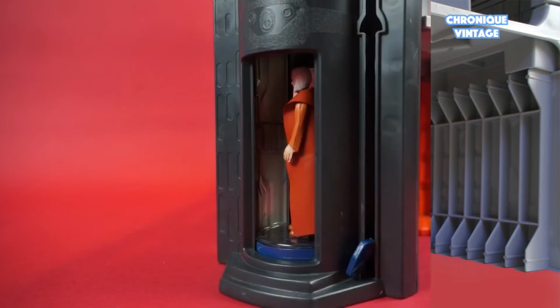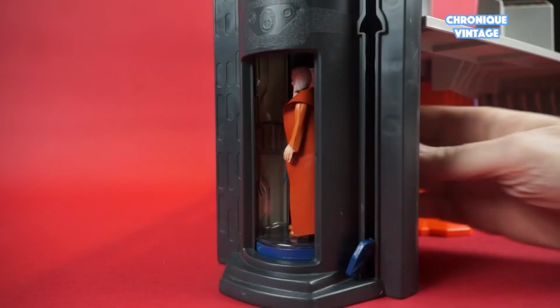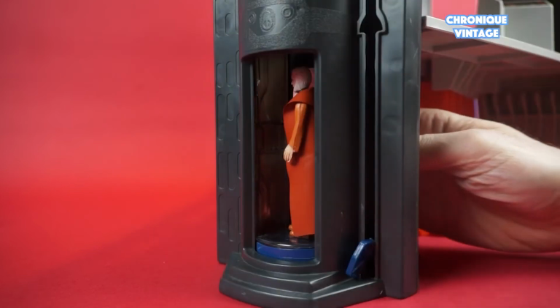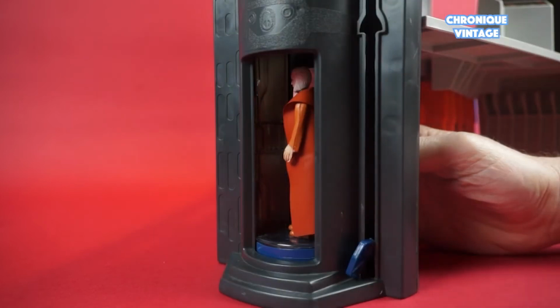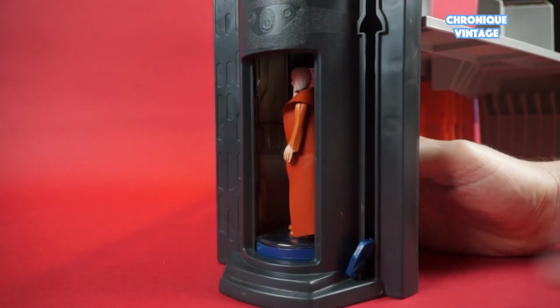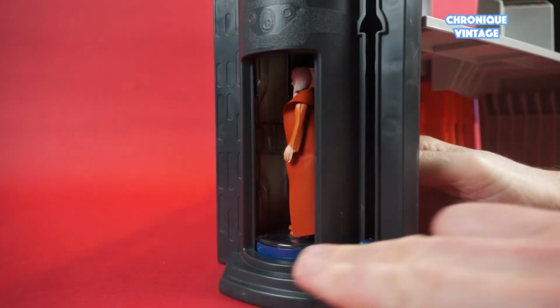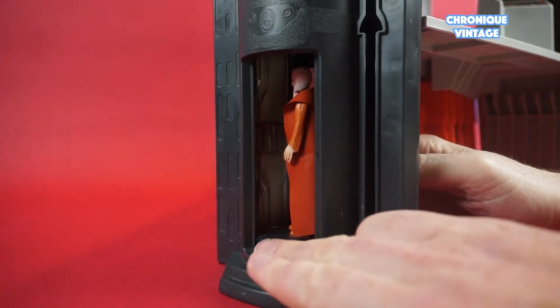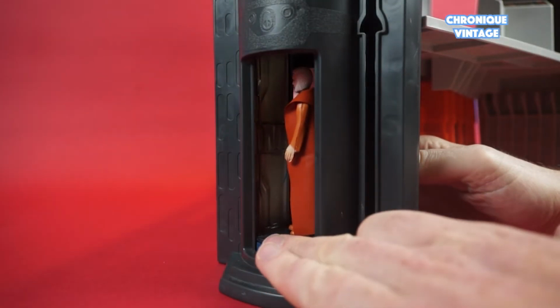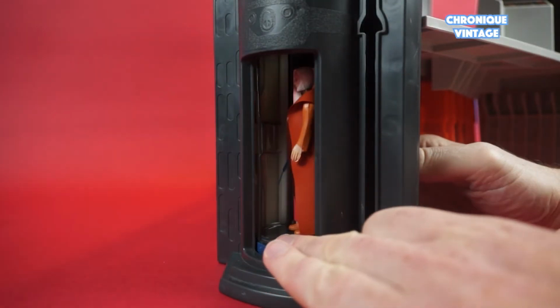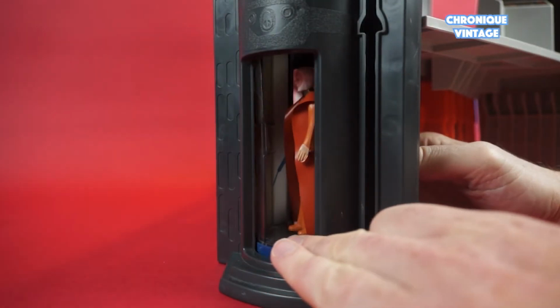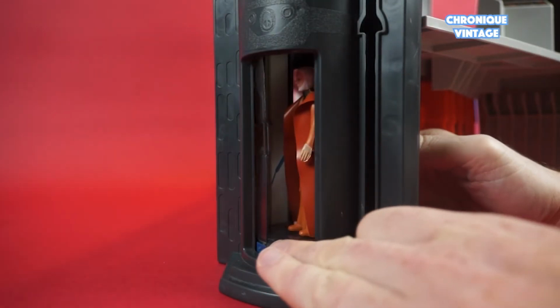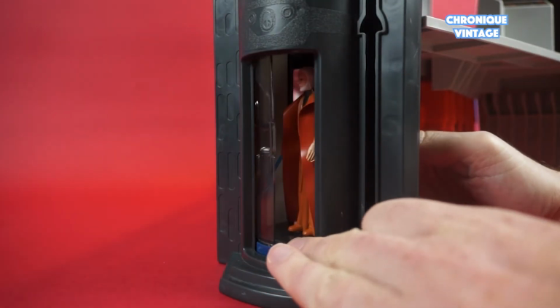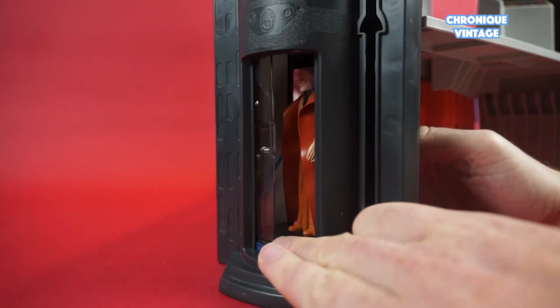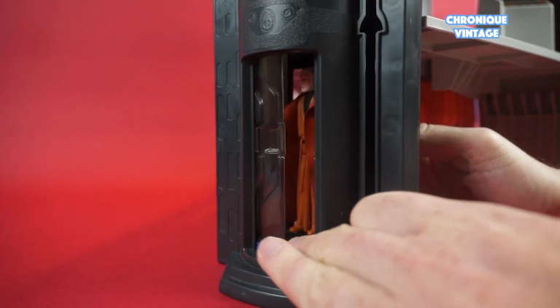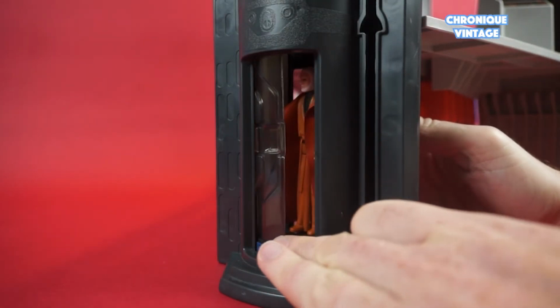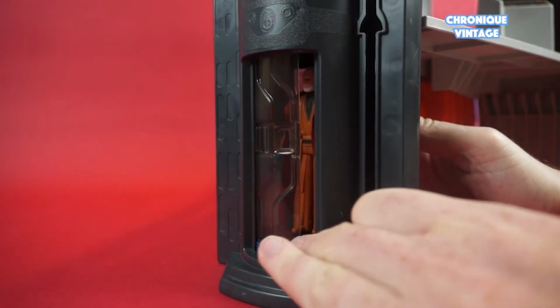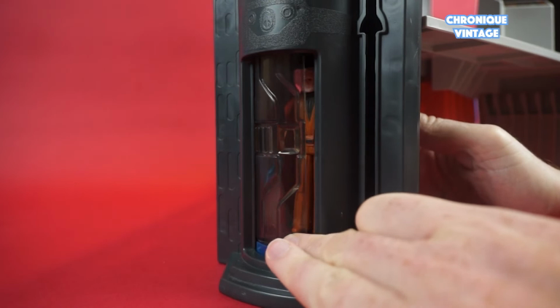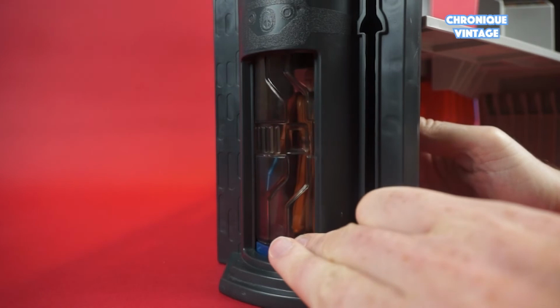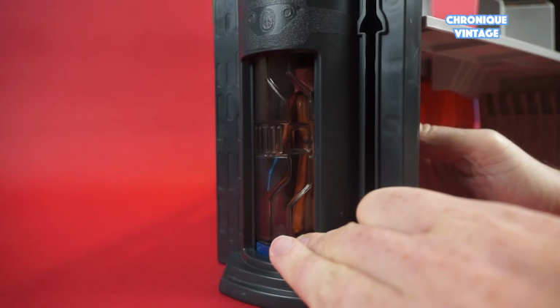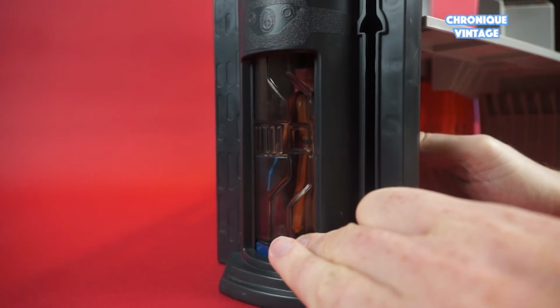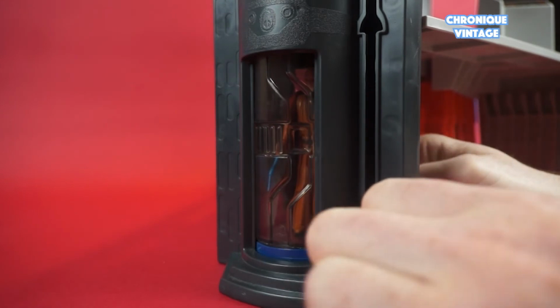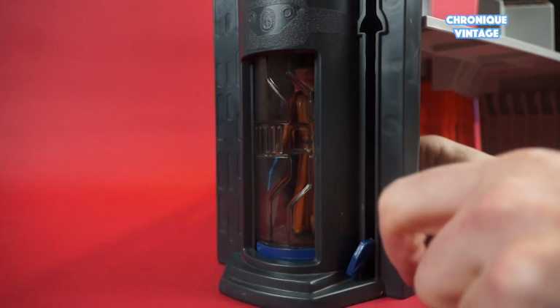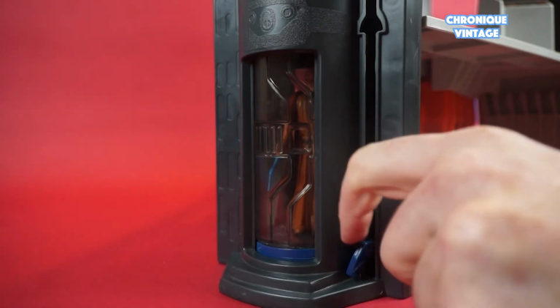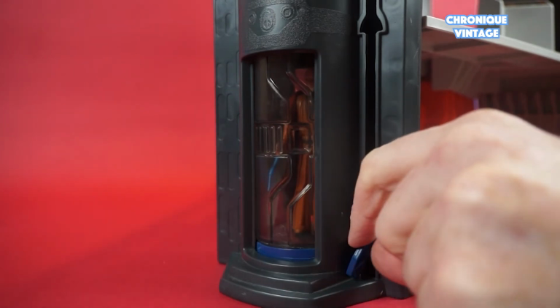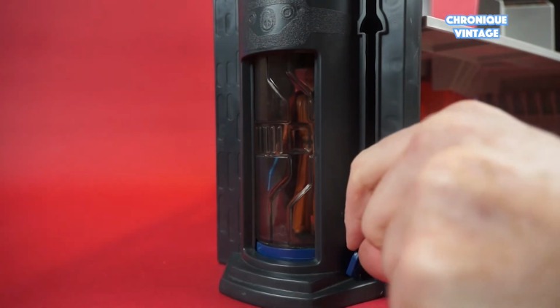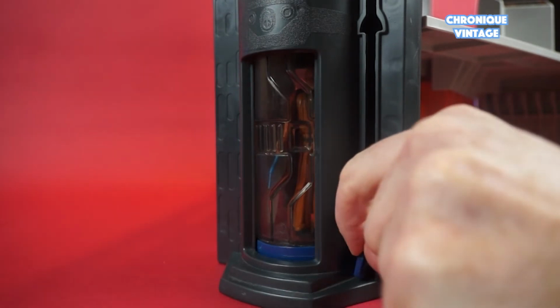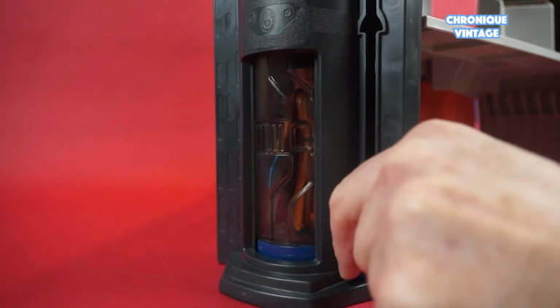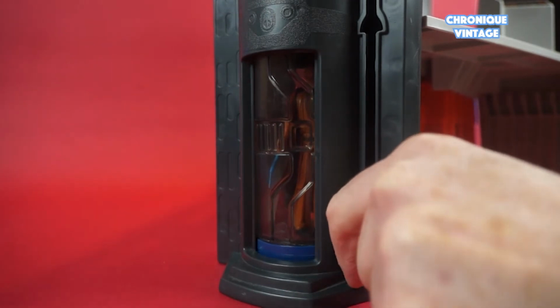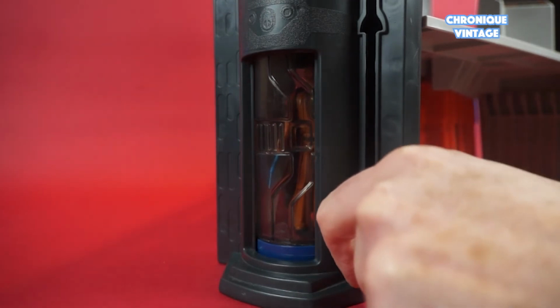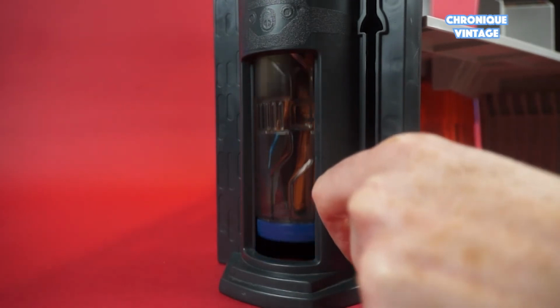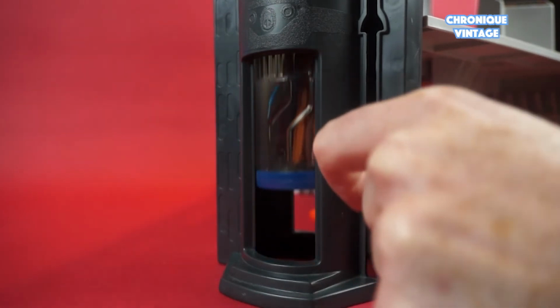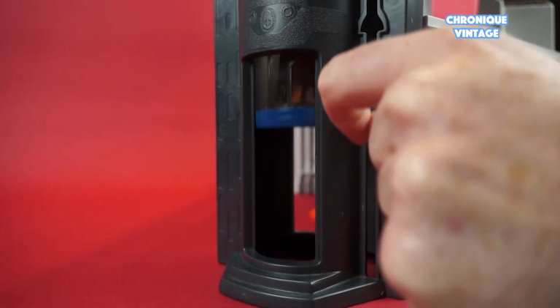To open the elevator, turn the transparent door to add an action figure and lift it up by using the latch, then turn to lock the elevator into place.